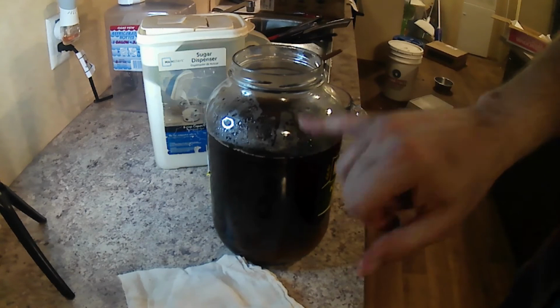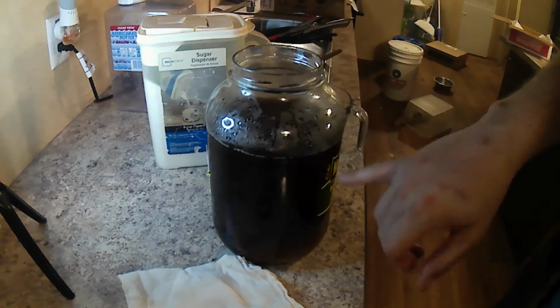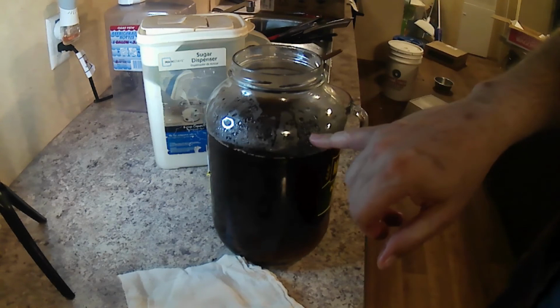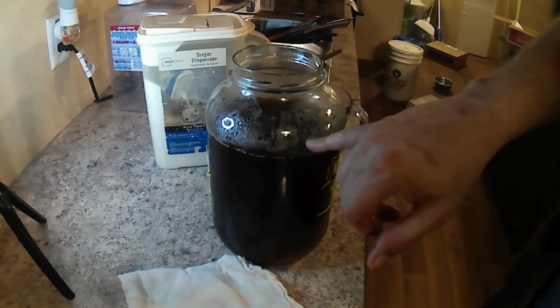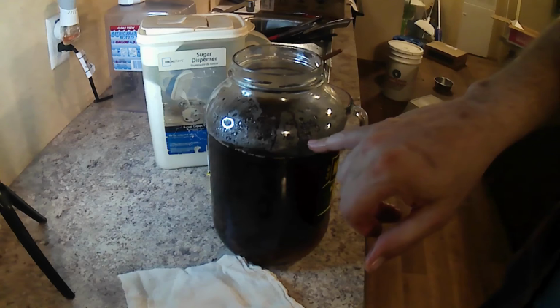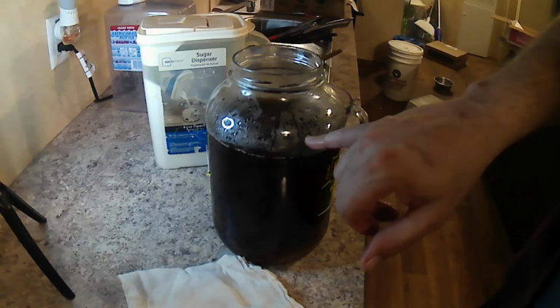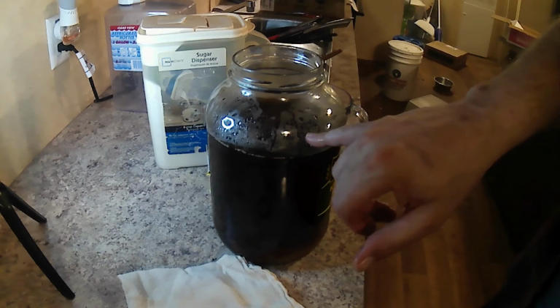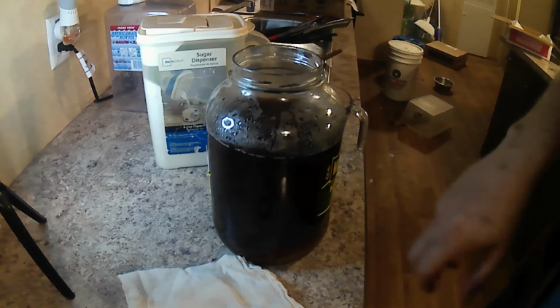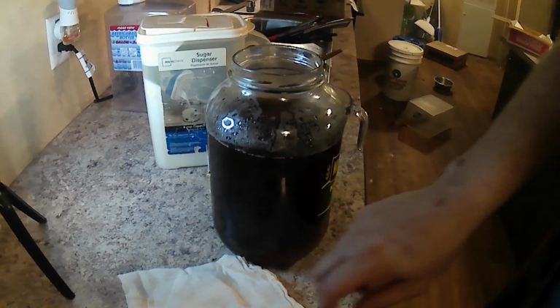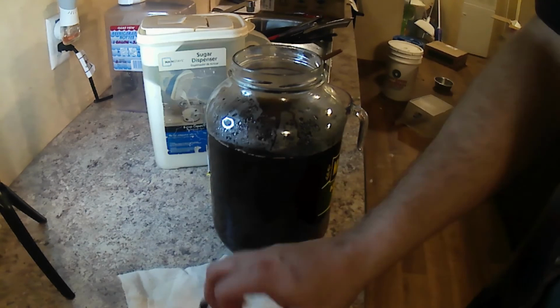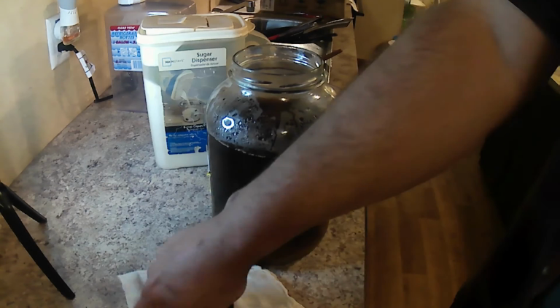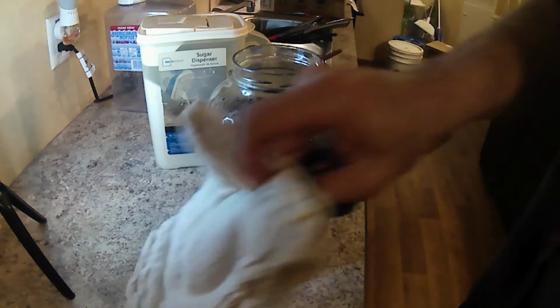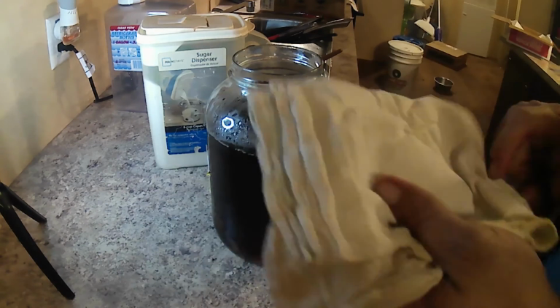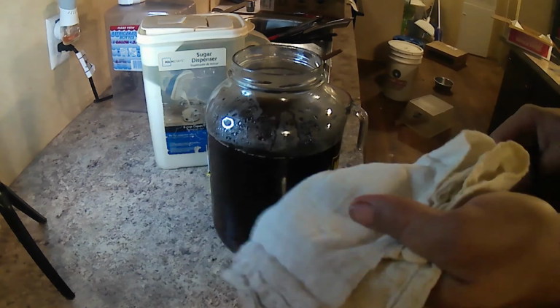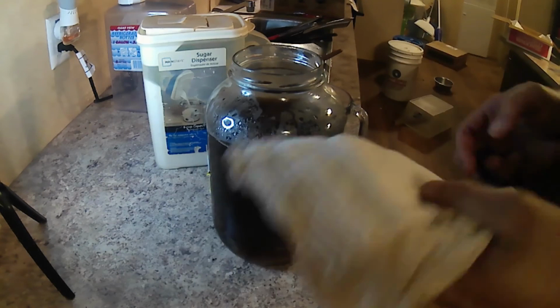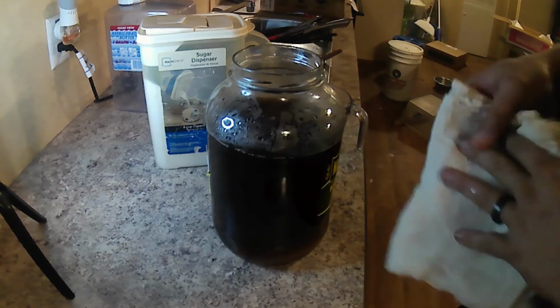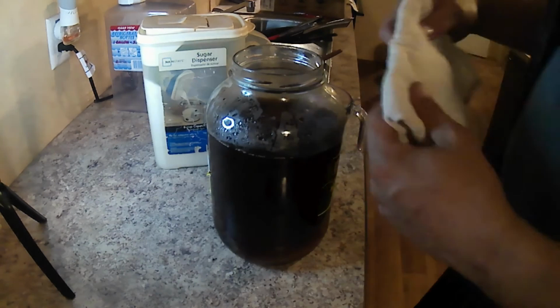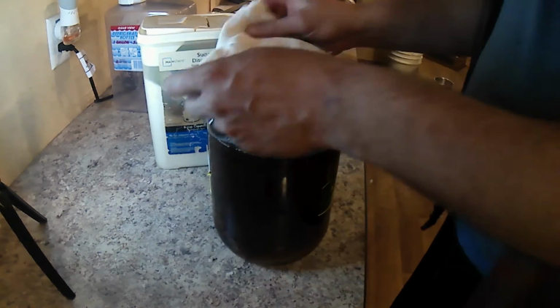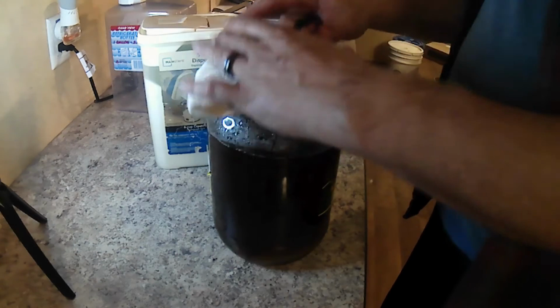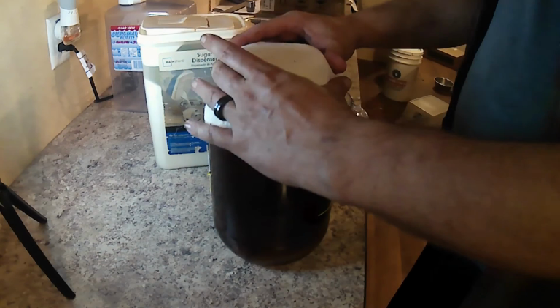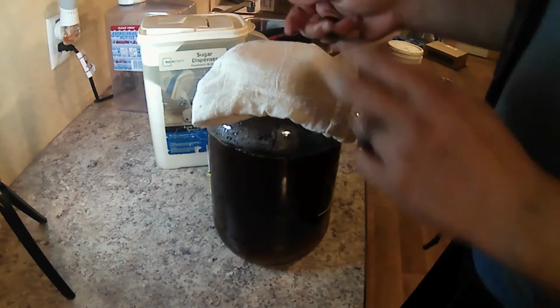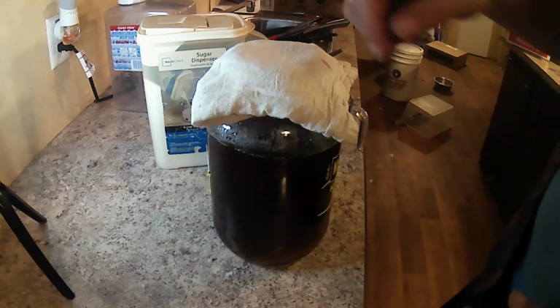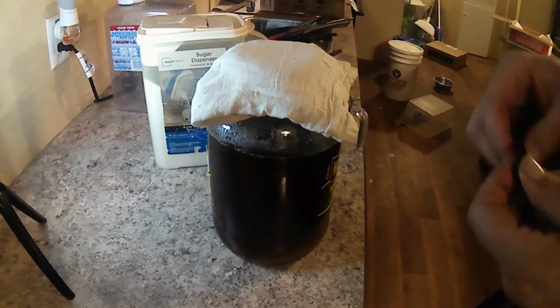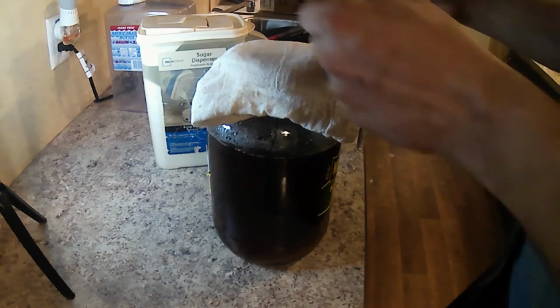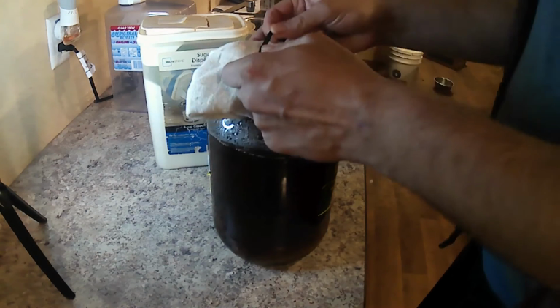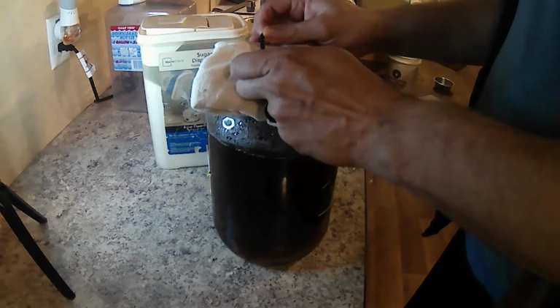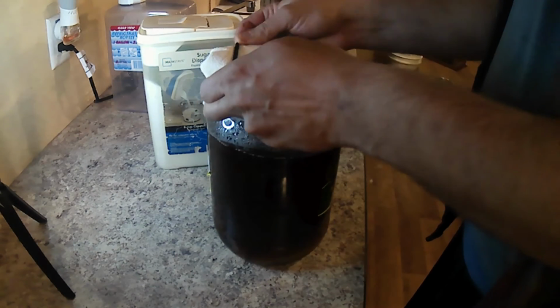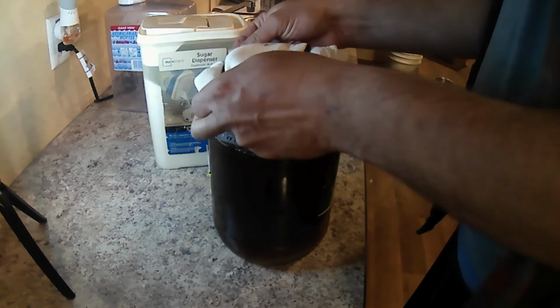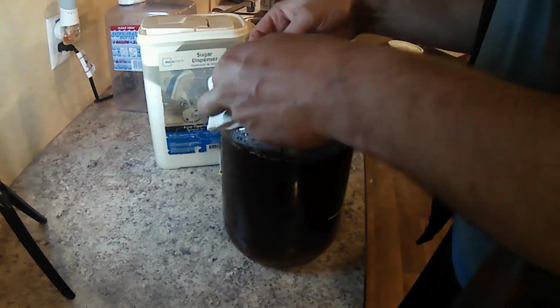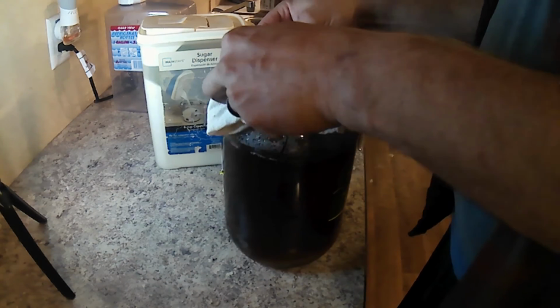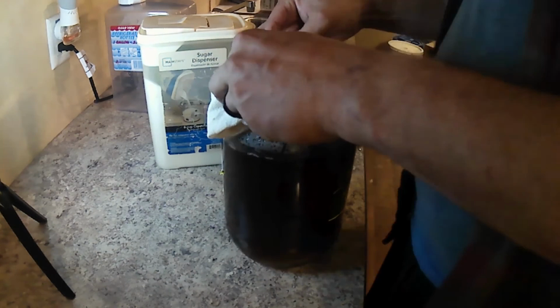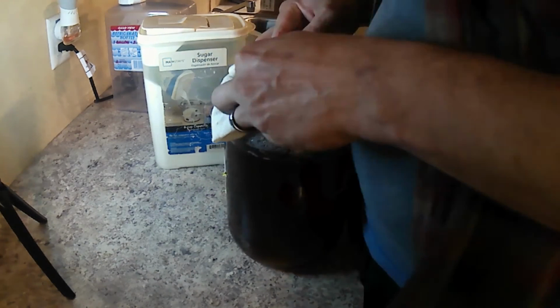Normally I fill it up to about right here. I use tea towels — I just fold them up a couple of times because it lets air through but keeps fruit flies out of it.